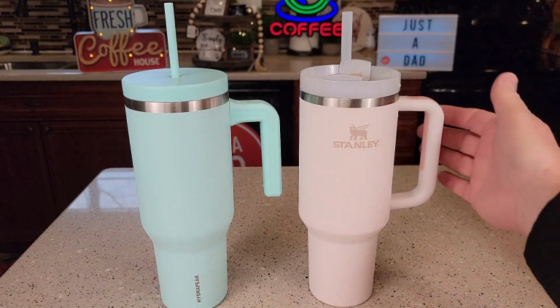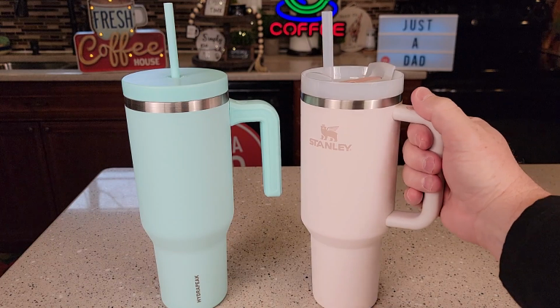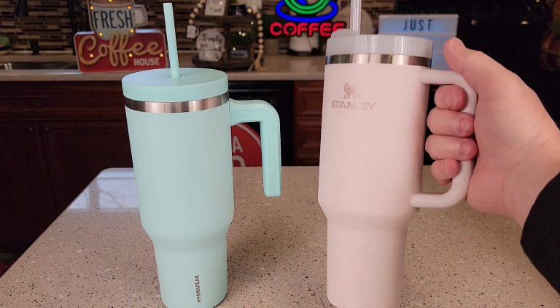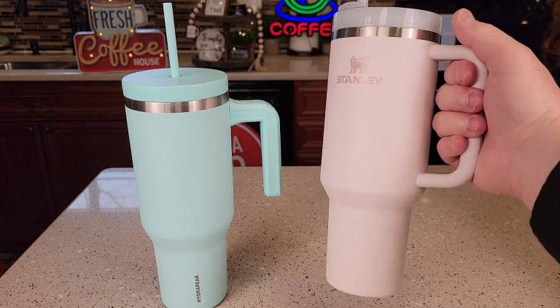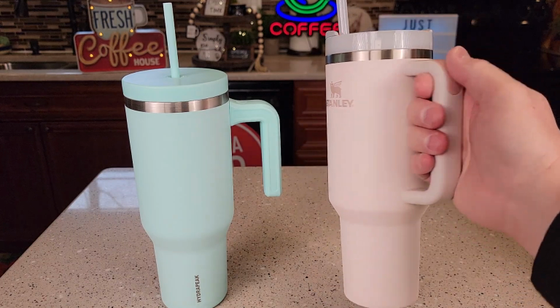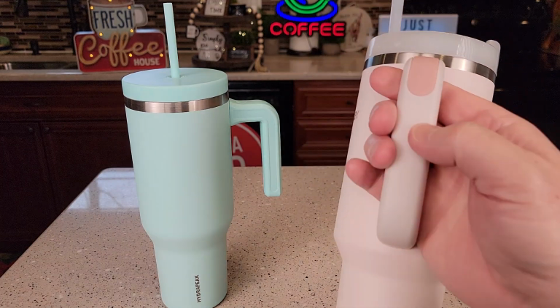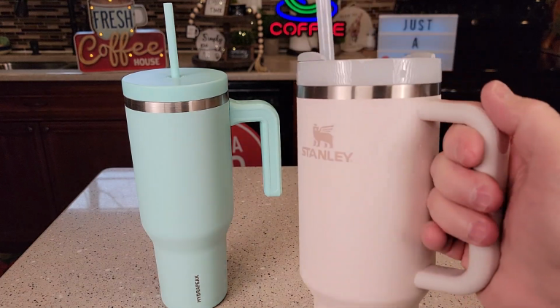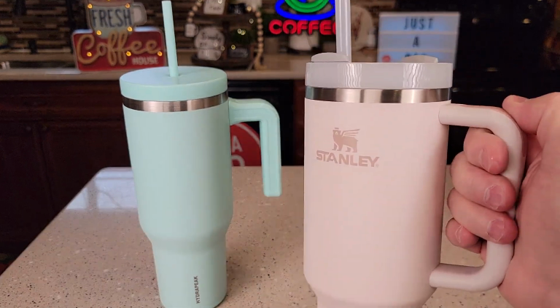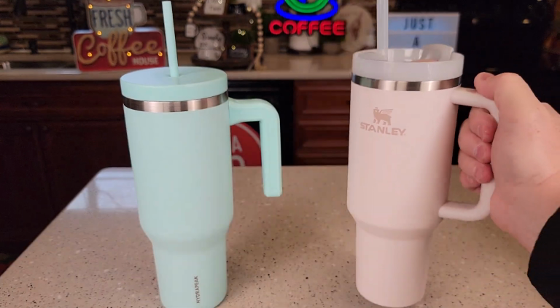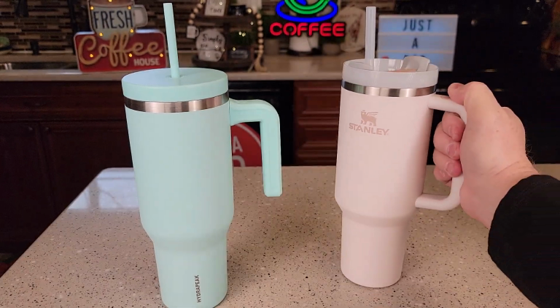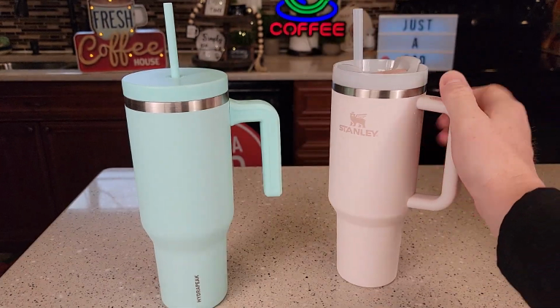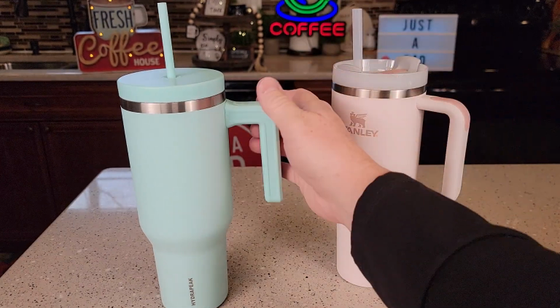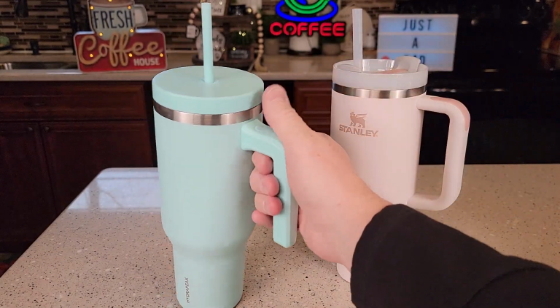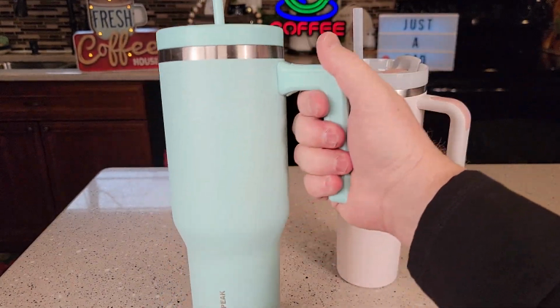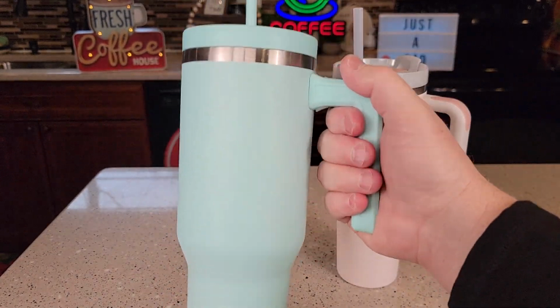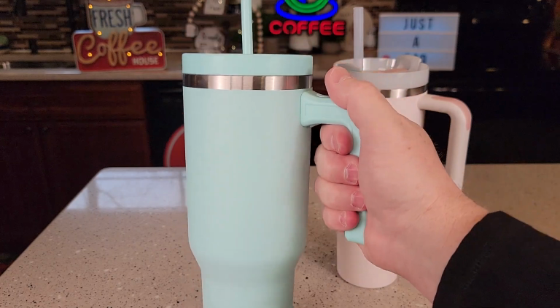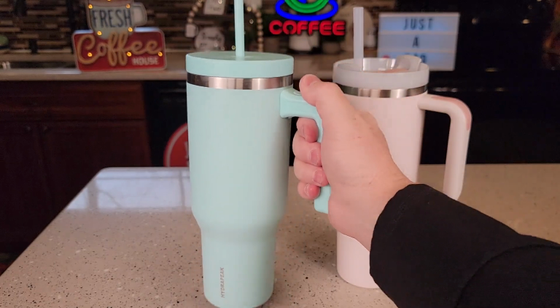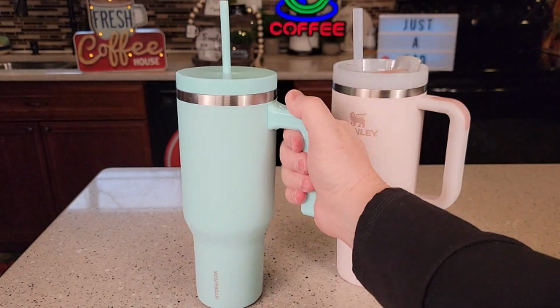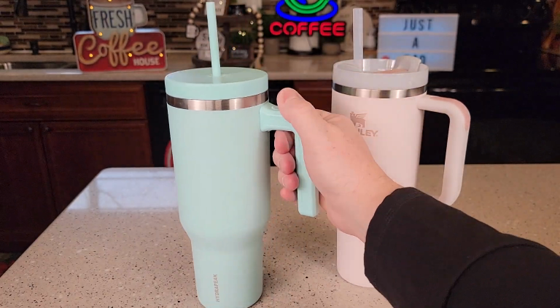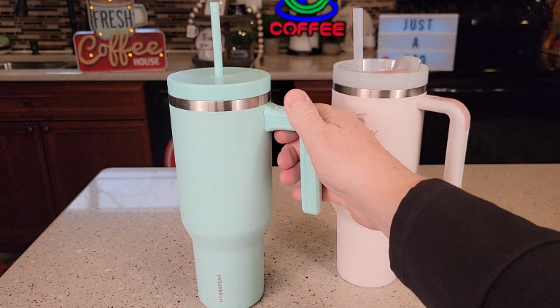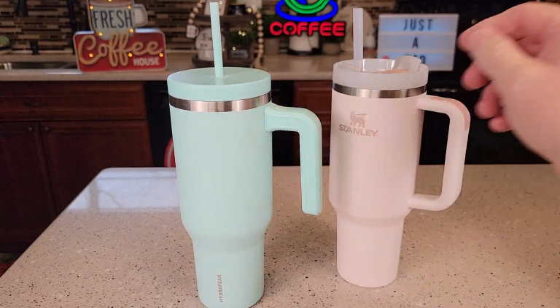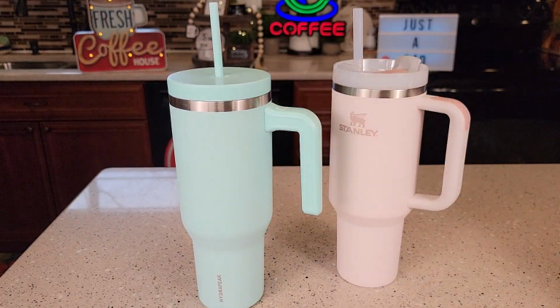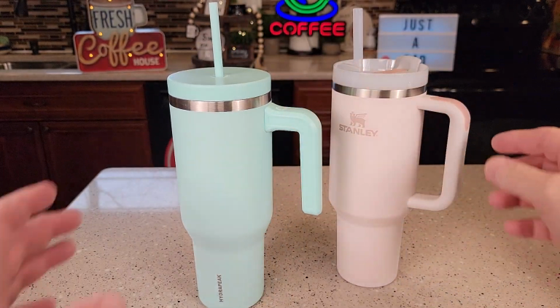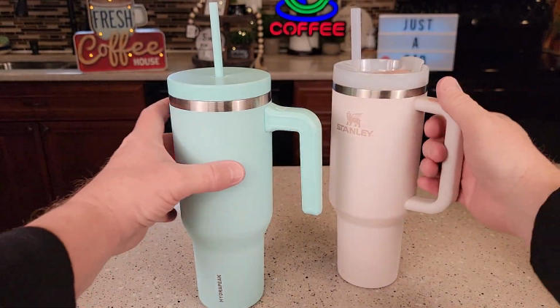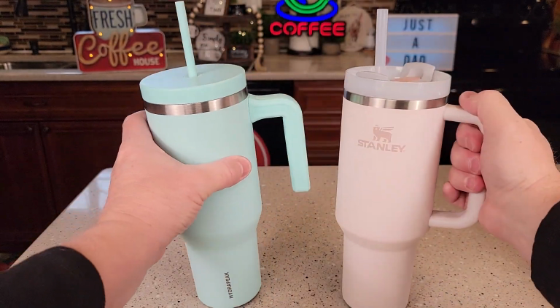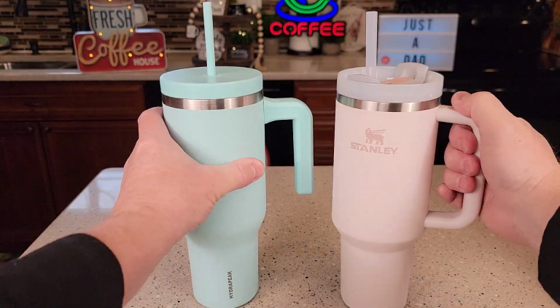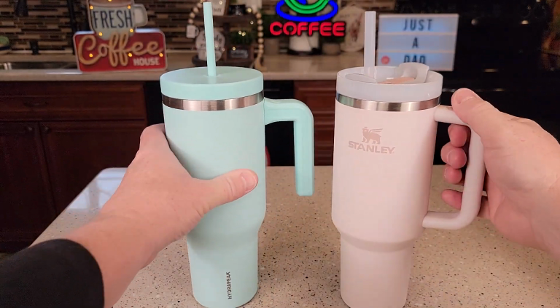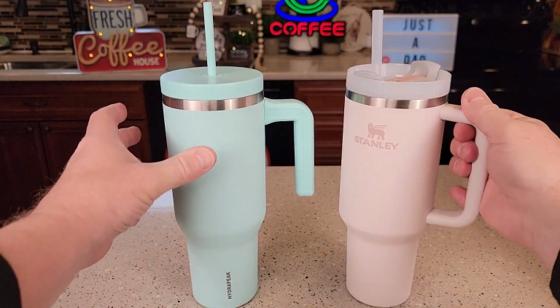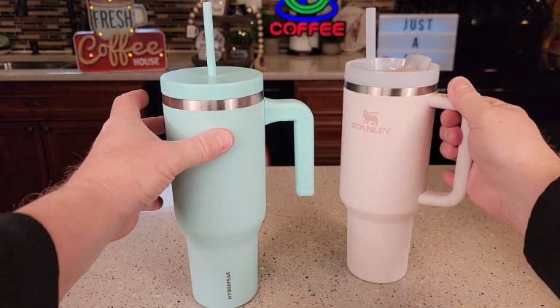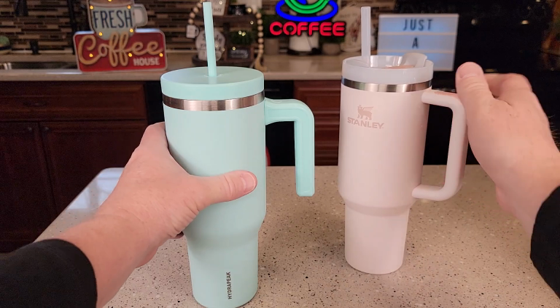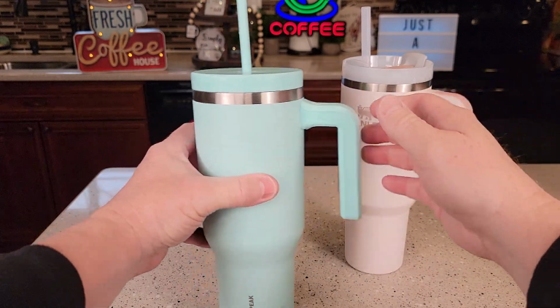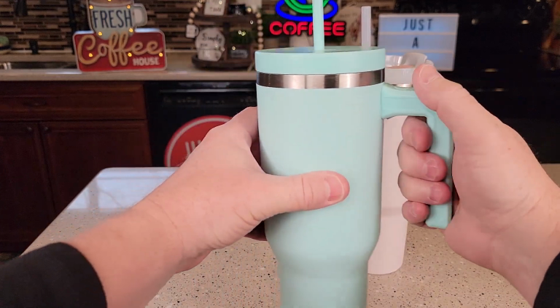Both of these feel really nice. This has a little bit of gripper on it. The Hydropeak's got a nice handle too — it's kind of got an open at the bottom. Now I've got them both filled with water. Let's see how spill-proof they are.